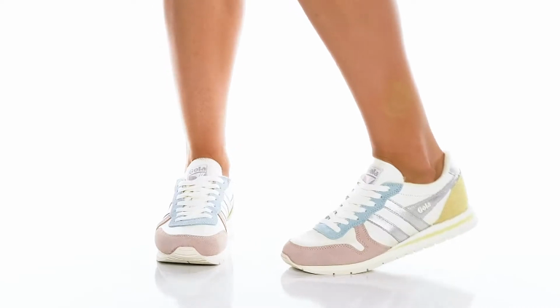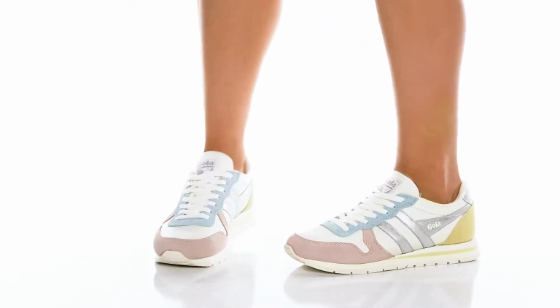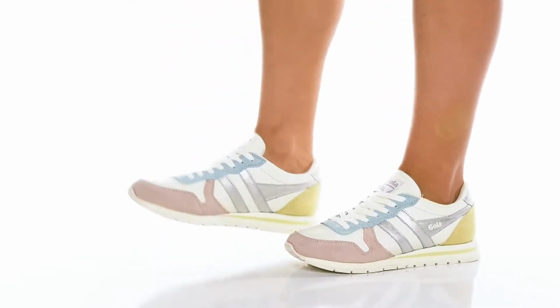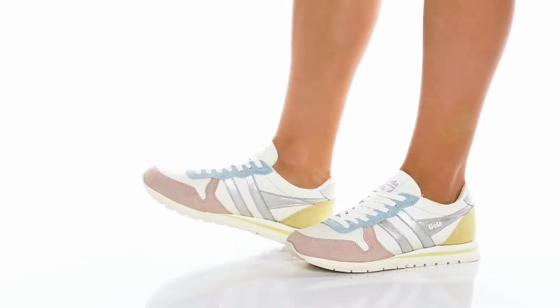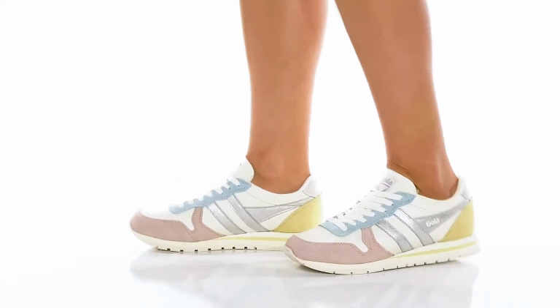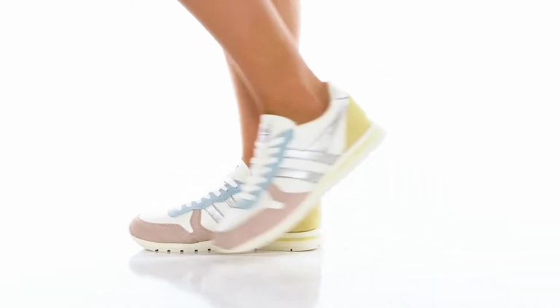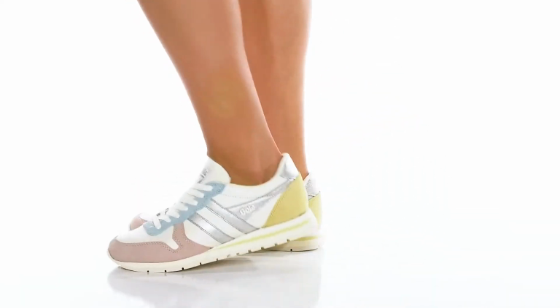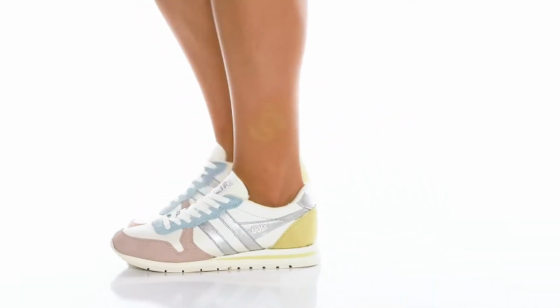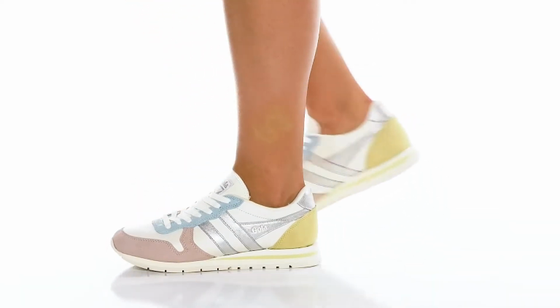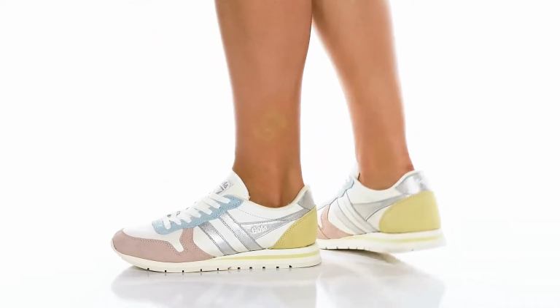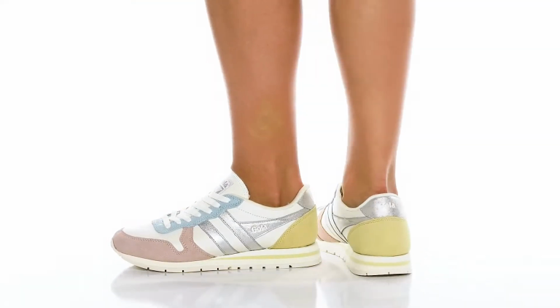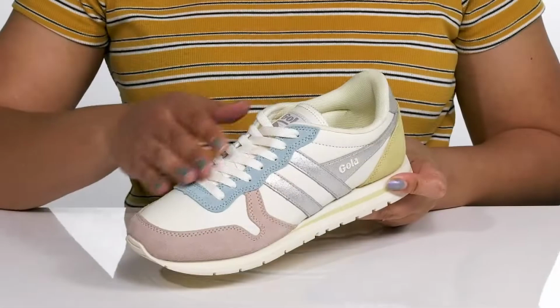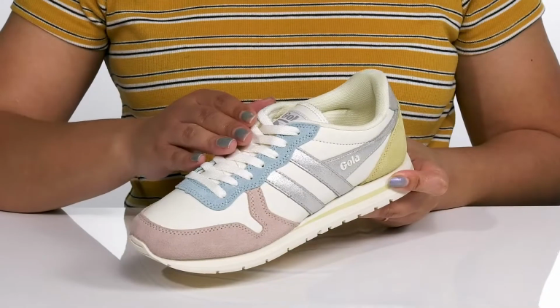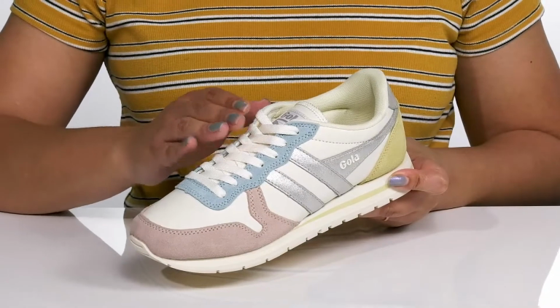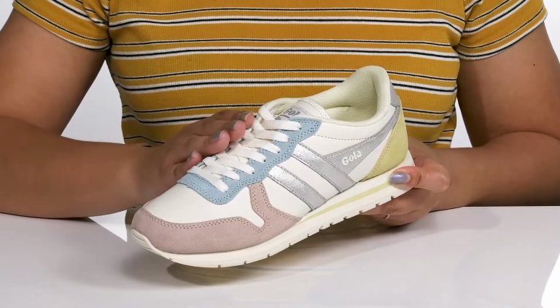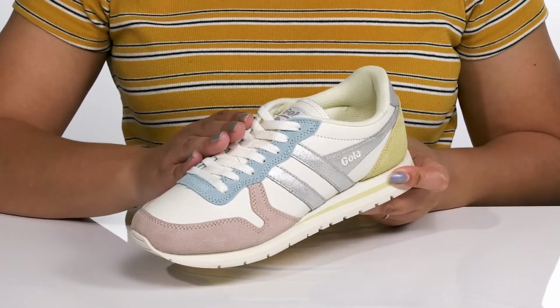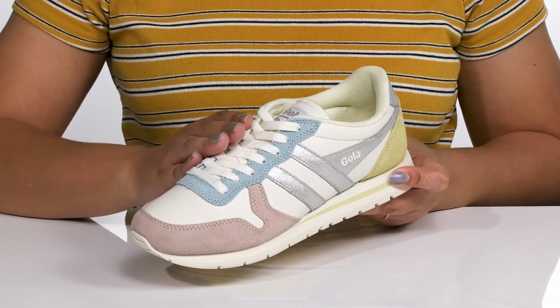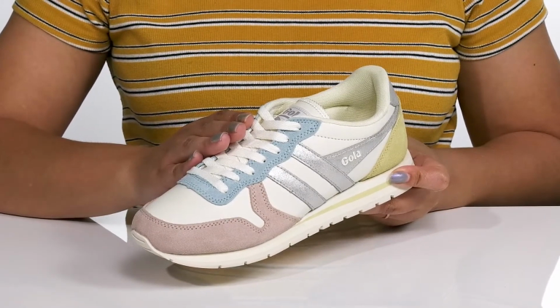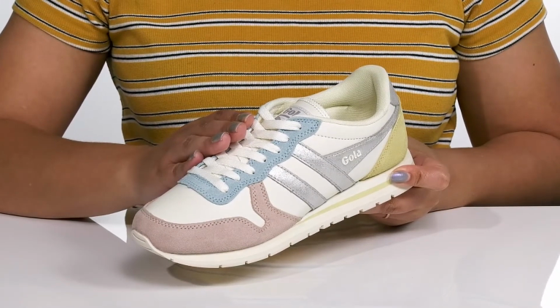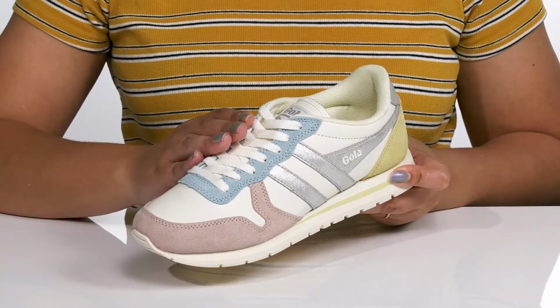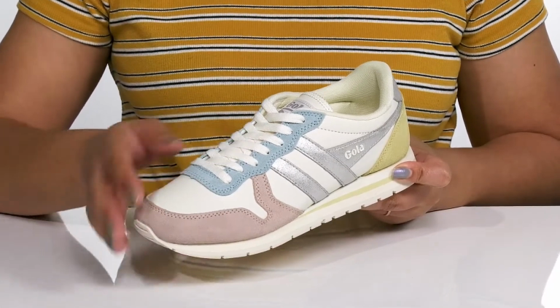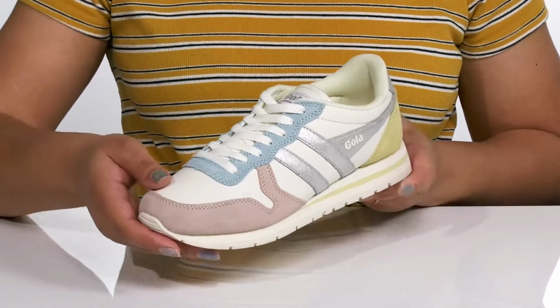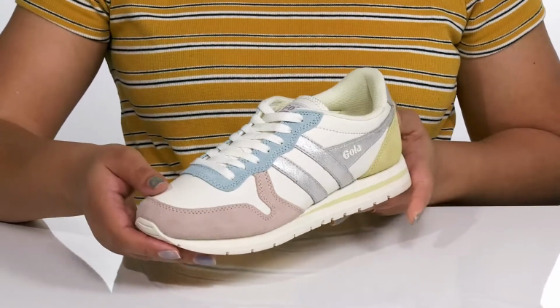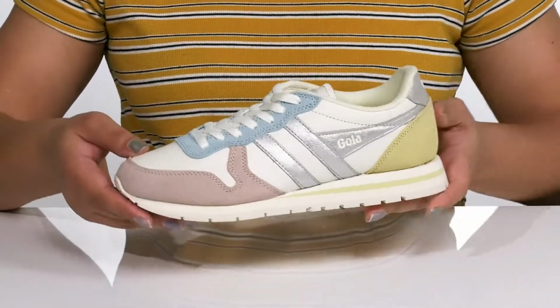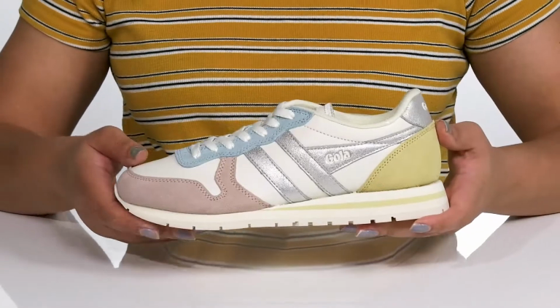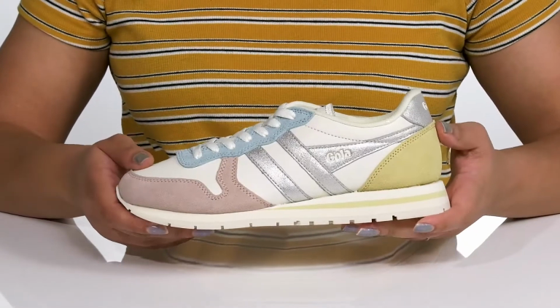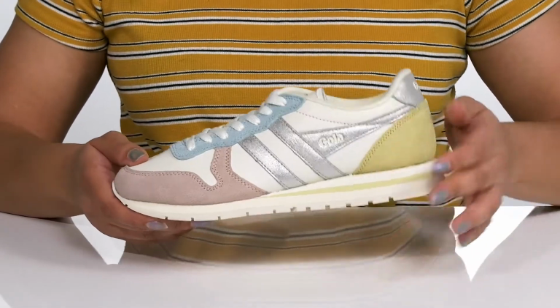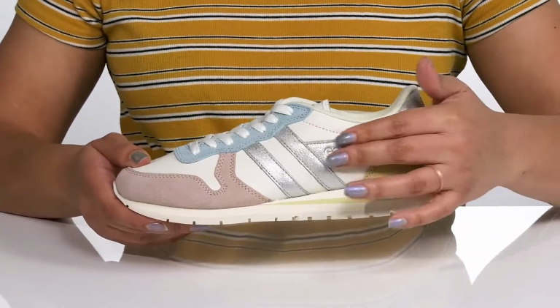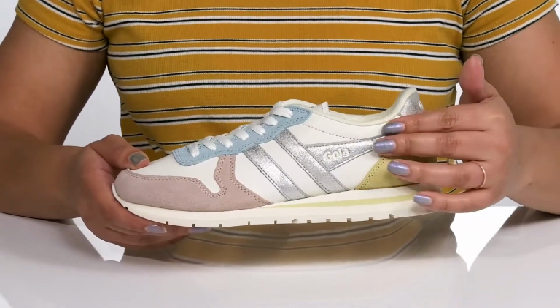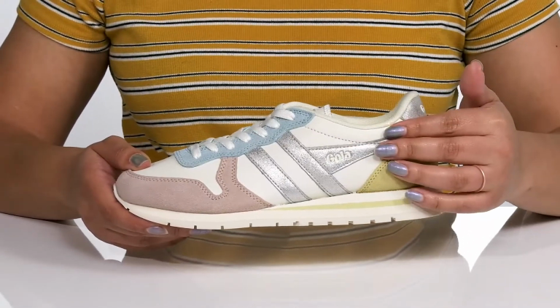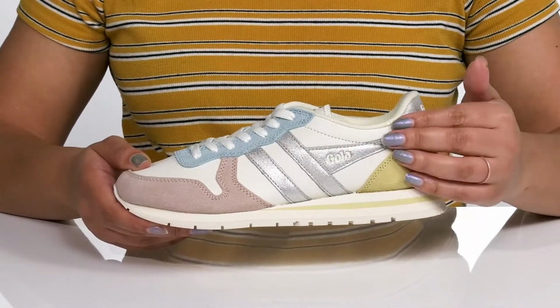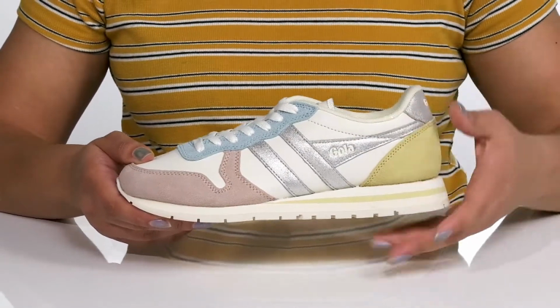The Daytona Quadrant sneakers by Gola feature a leather and suede upper with a traditional lace-up closure to give you a secure and custom fit. They have contrasting colors and overlays with a metallic finish at the side, giving you a bright and sporty look.